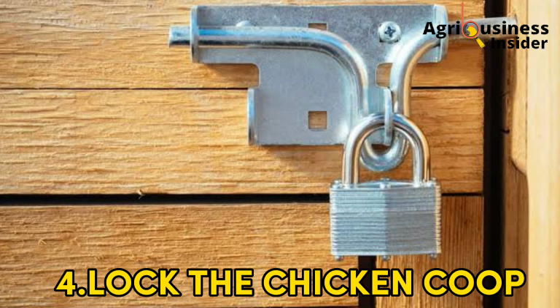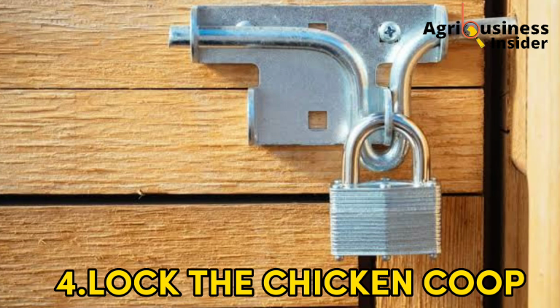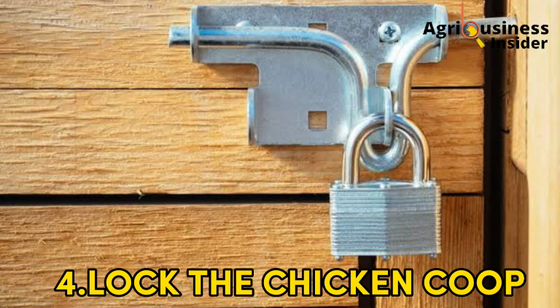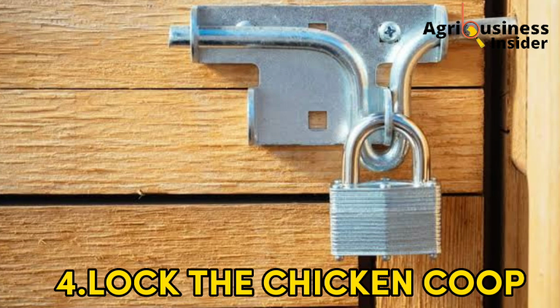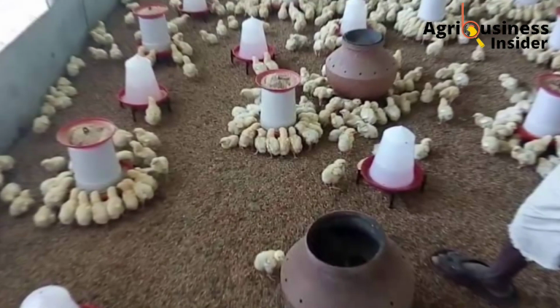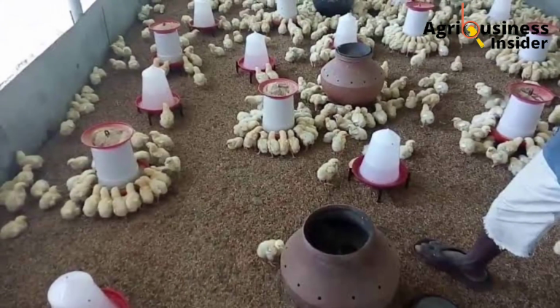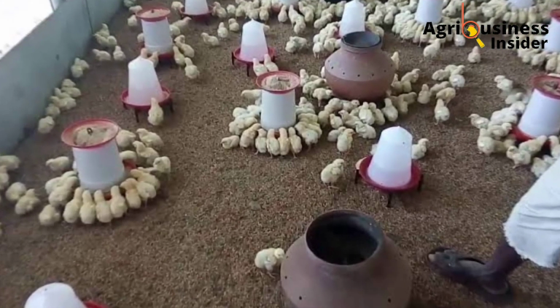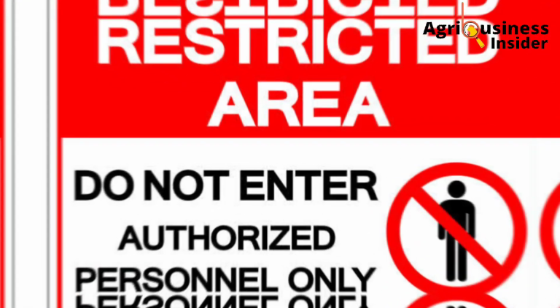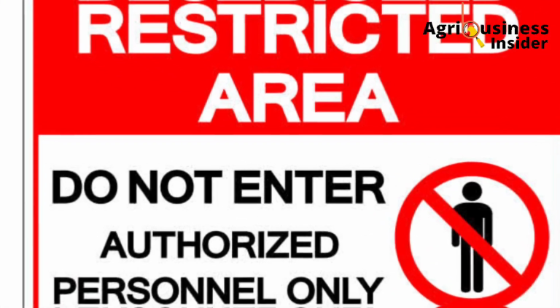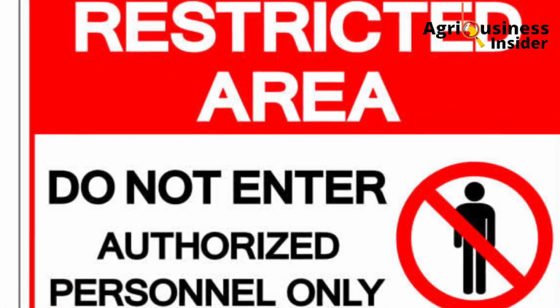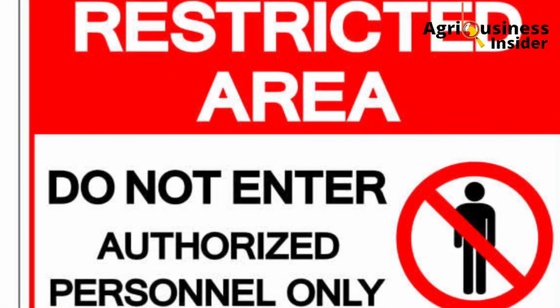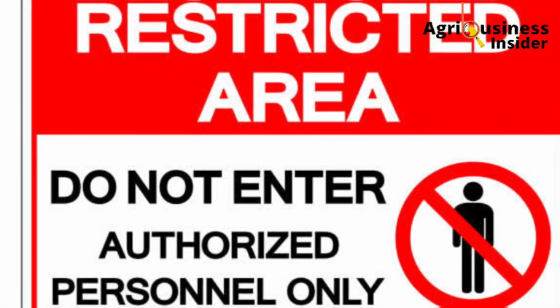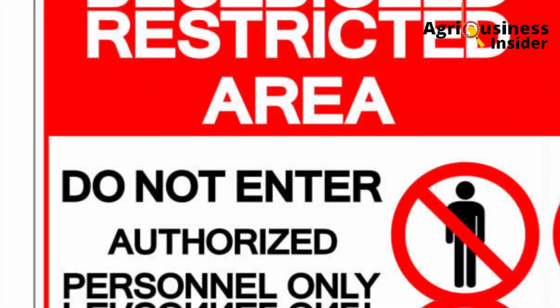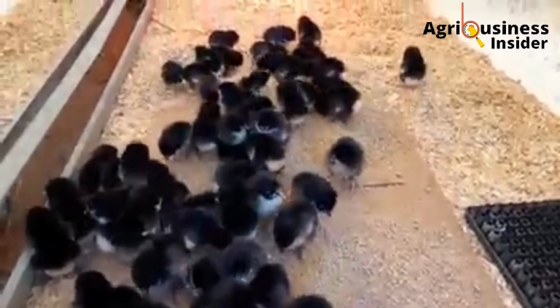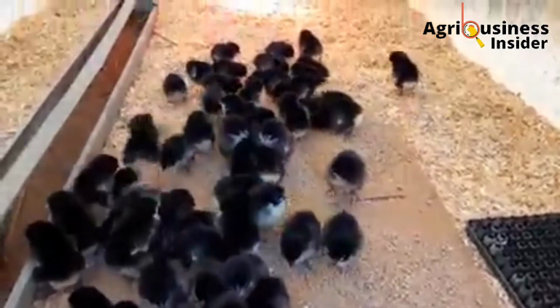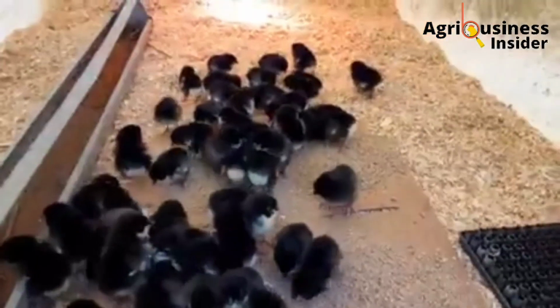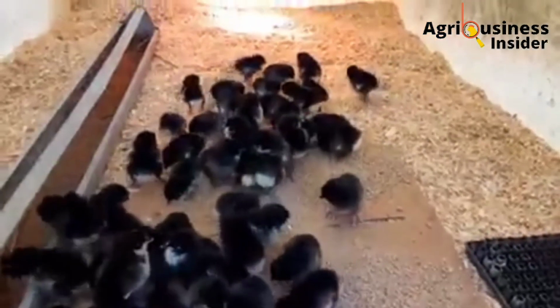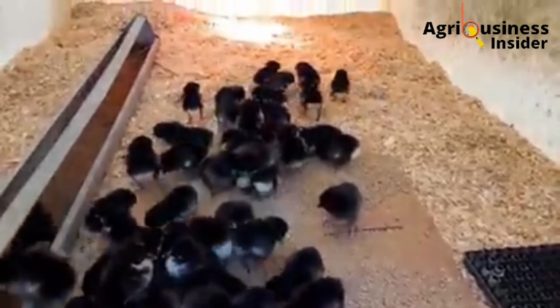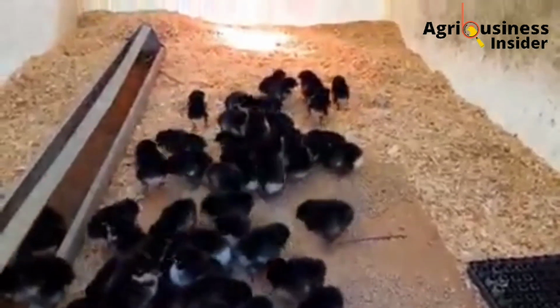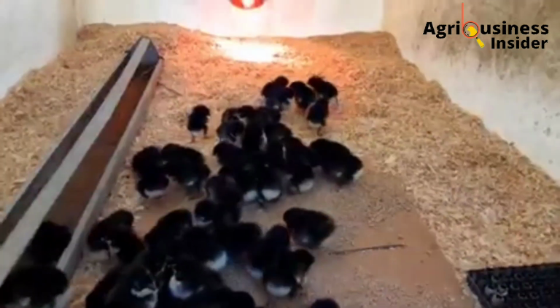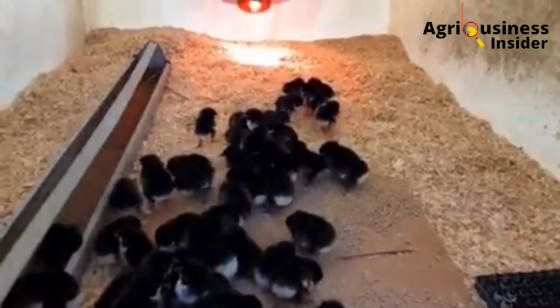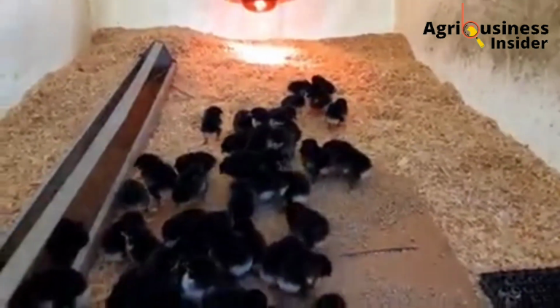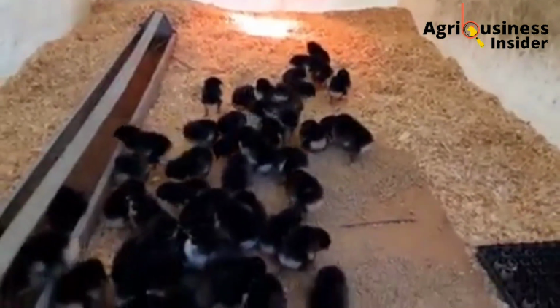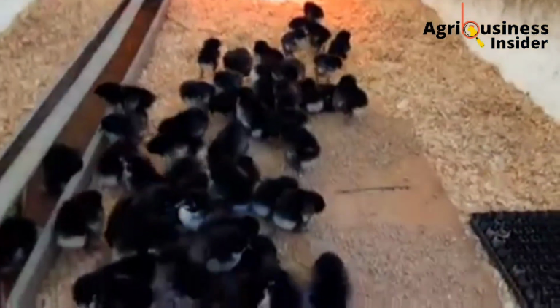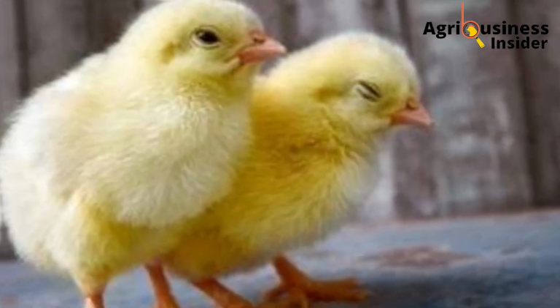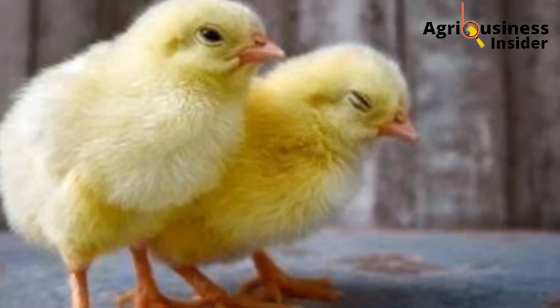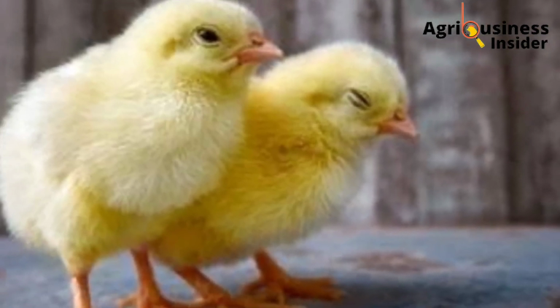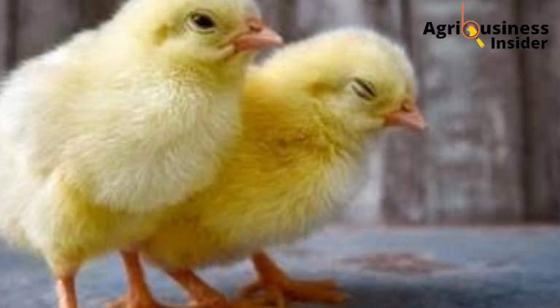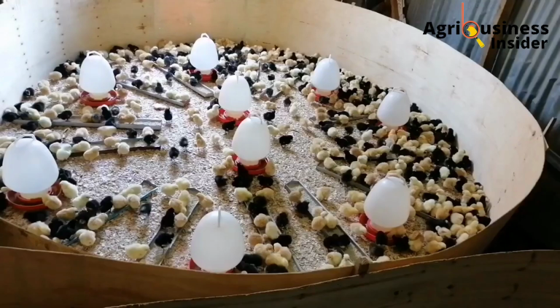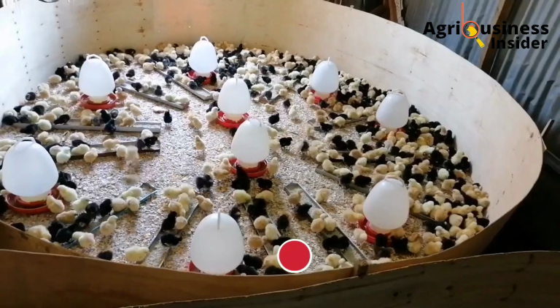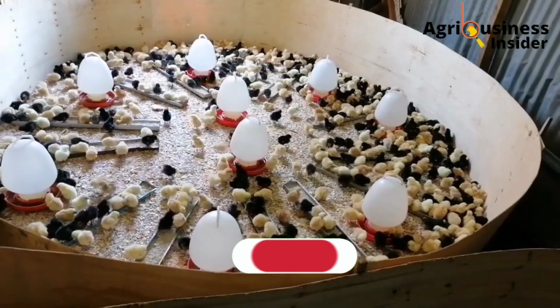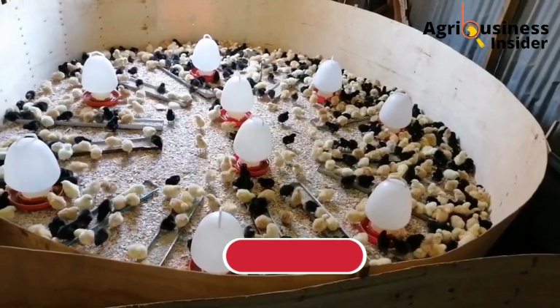Locking up the chicken coop is very essential because it makes sure unauthorized people cannot get into the chicken house. It will also keep away rodents and other intruders who can bring diseases into the chicken coop before the chicks arrive at the farm.